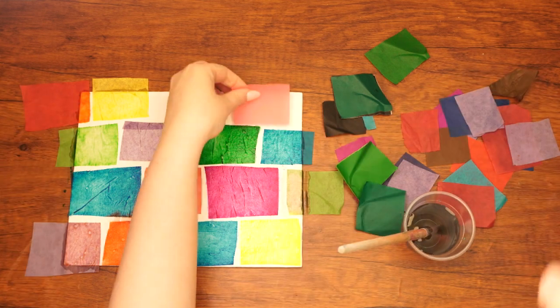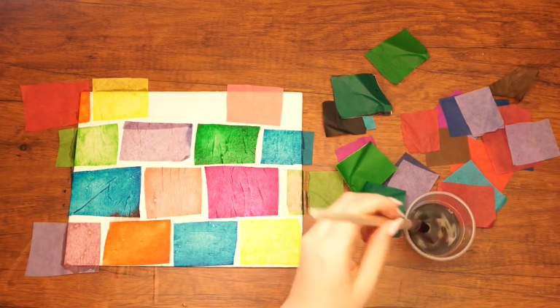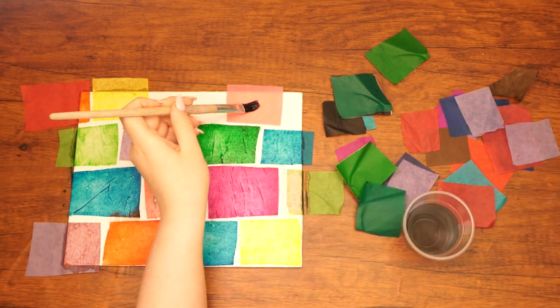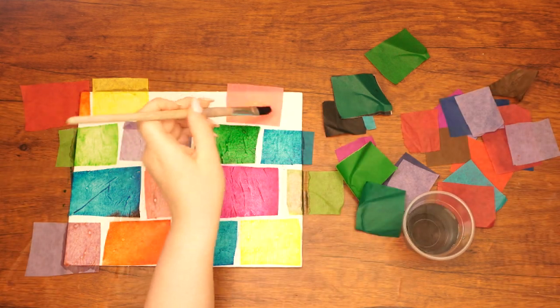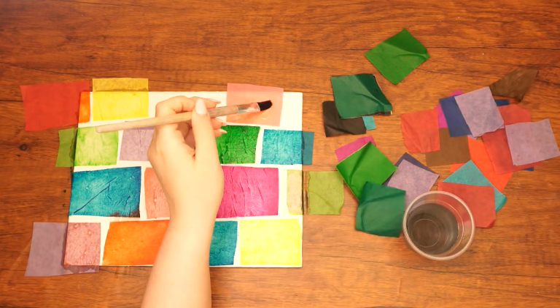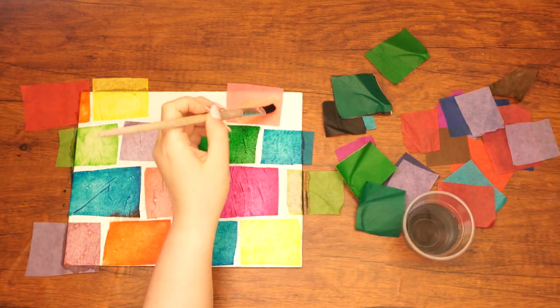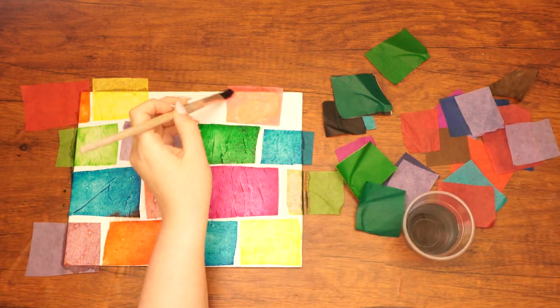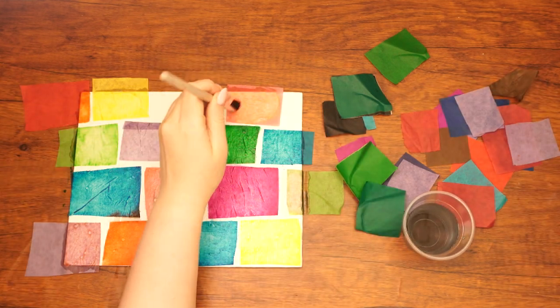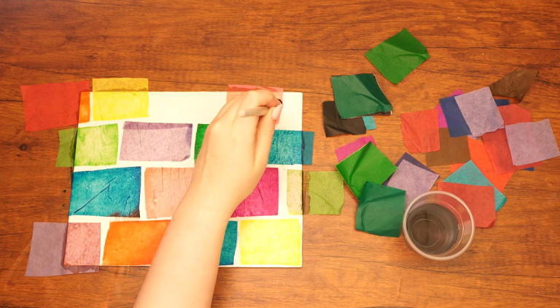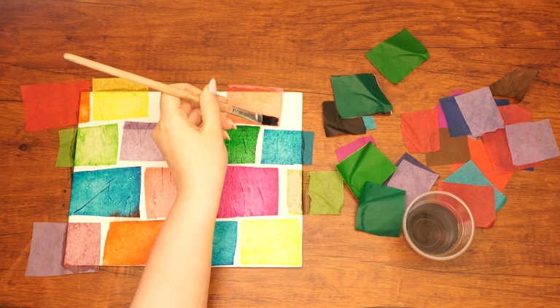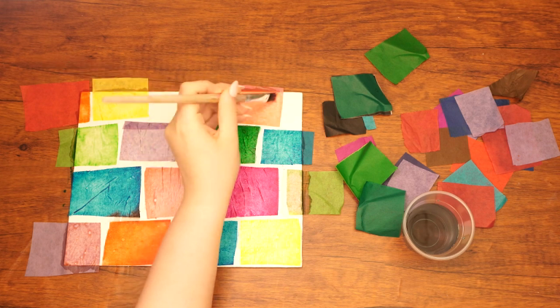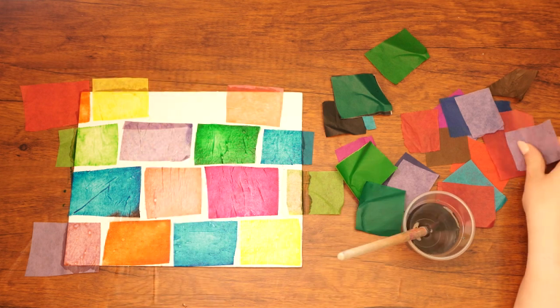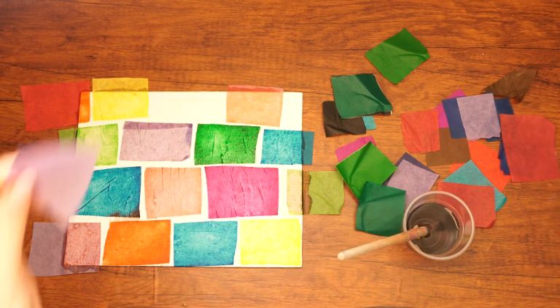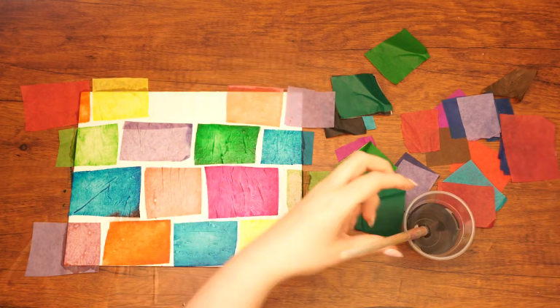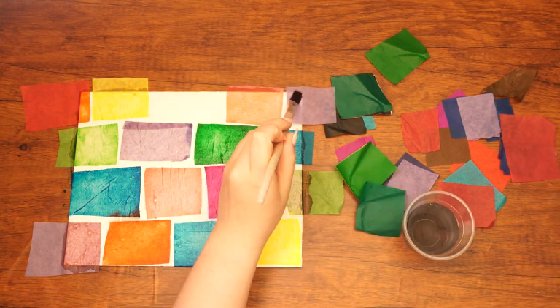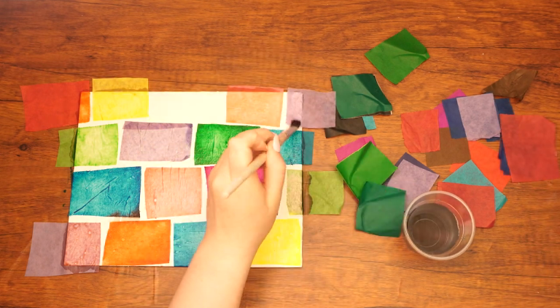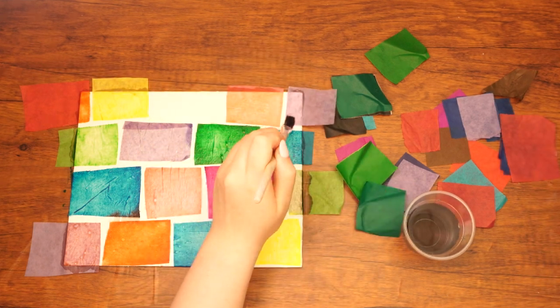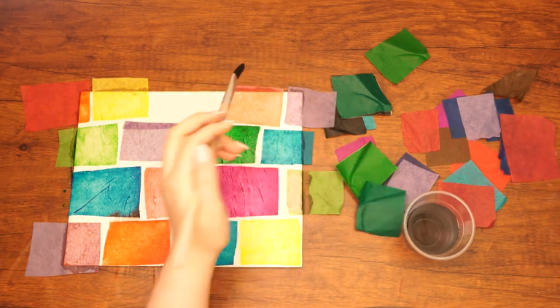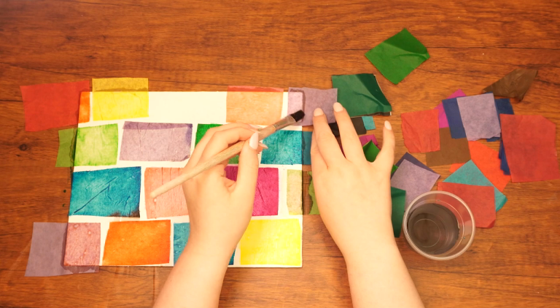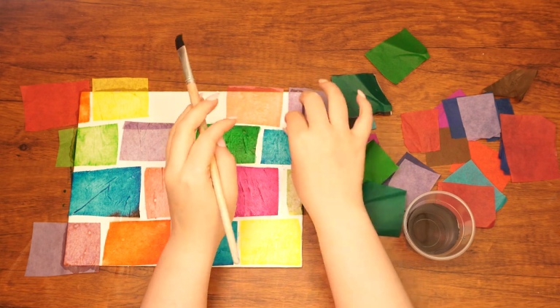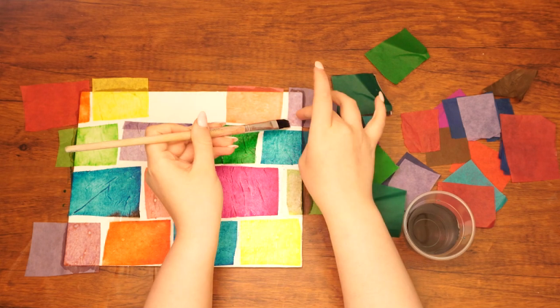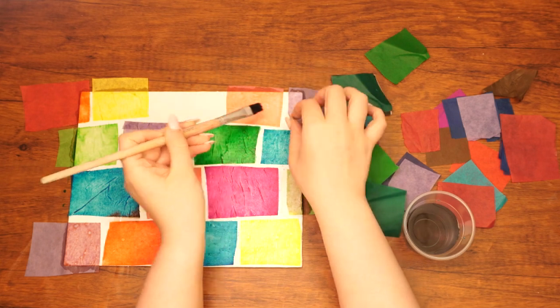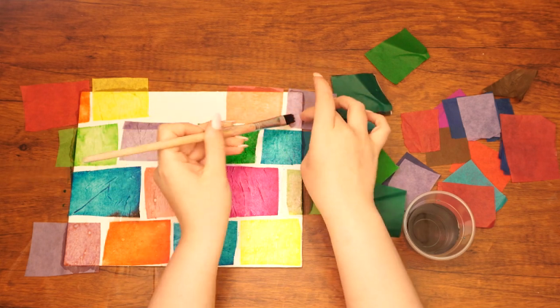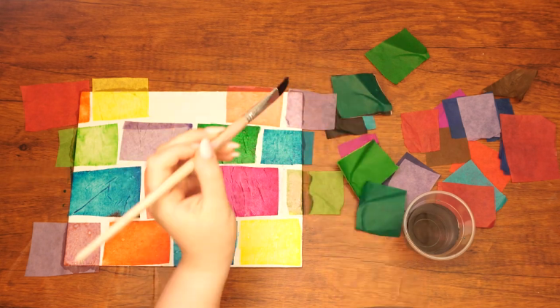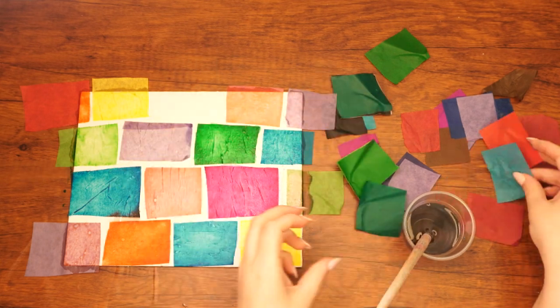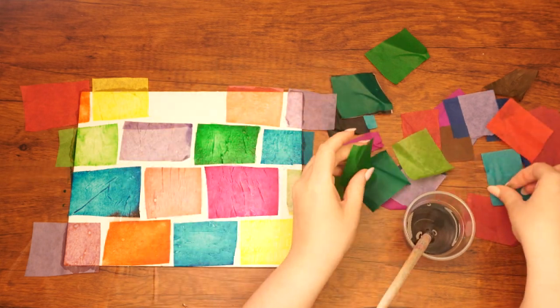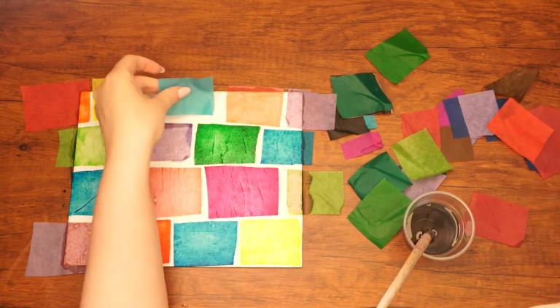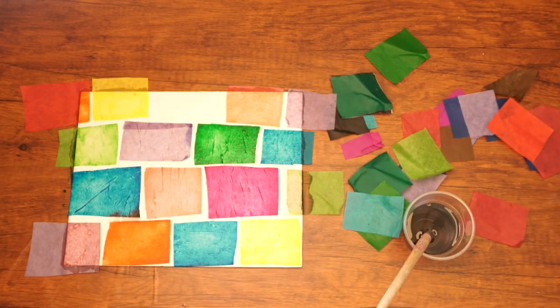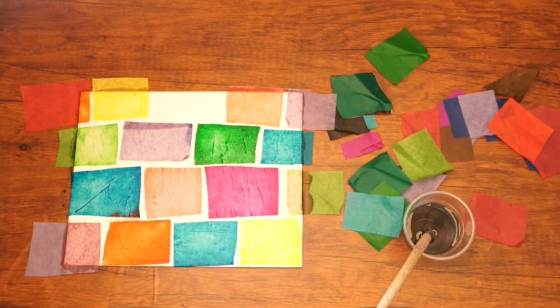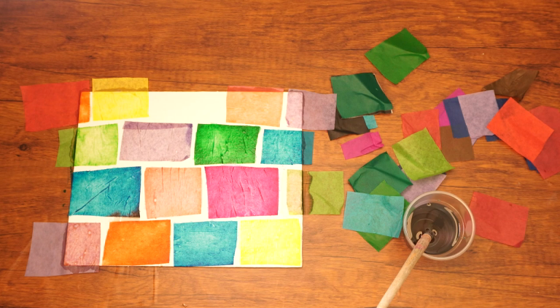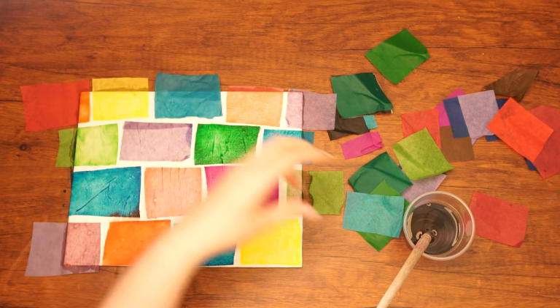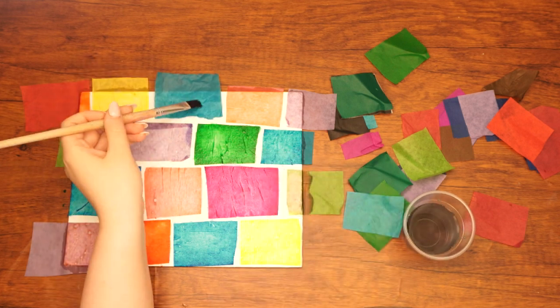This brick wall is supposed to resemble the Kosel, the western wall of the Beis HaMikdash that was not destroyed. Let's learn a little more about the history of what happened. After the Jewish people wandered through the desert for 40 years, they finally entered Eretz Yisrael.